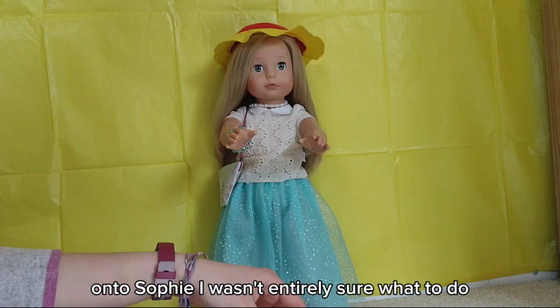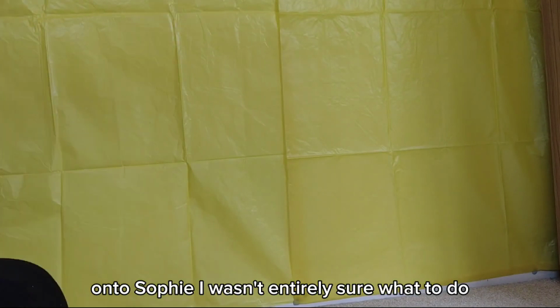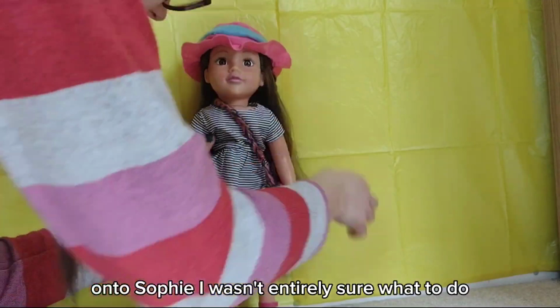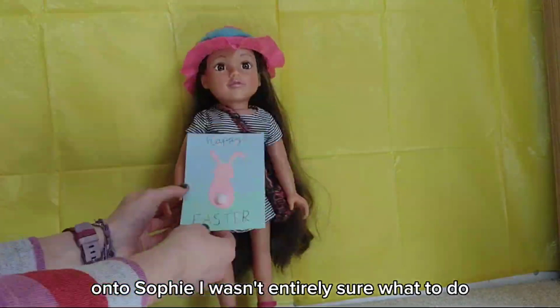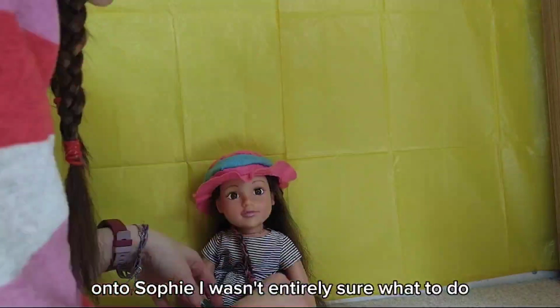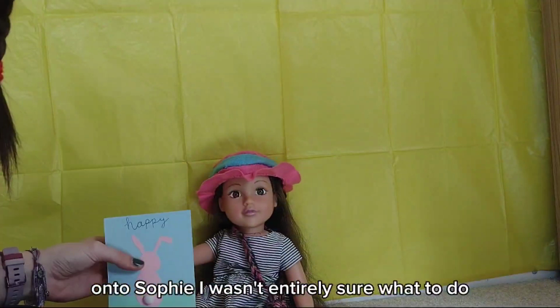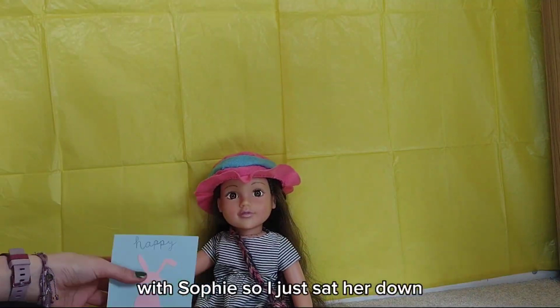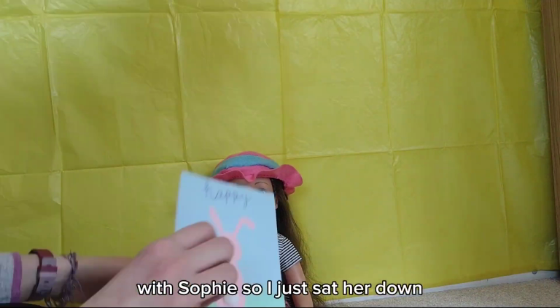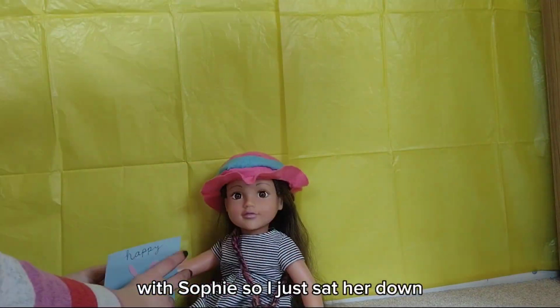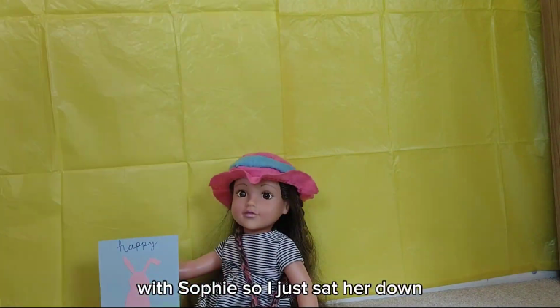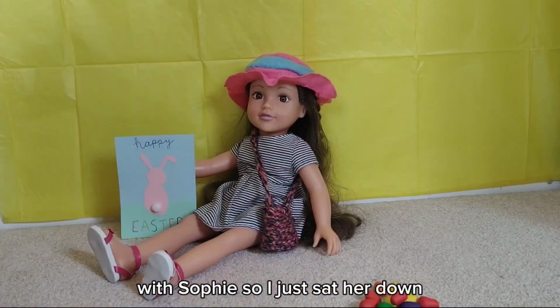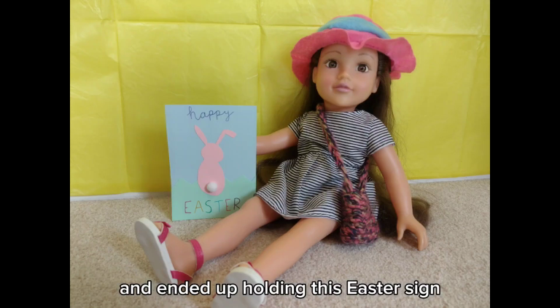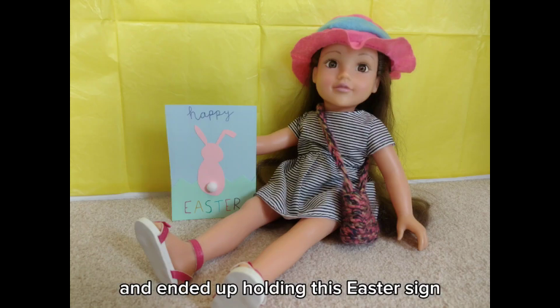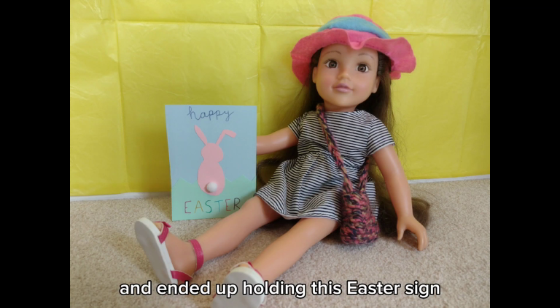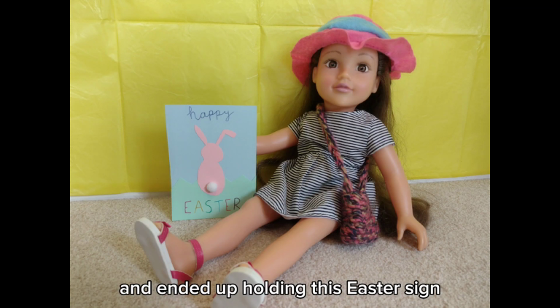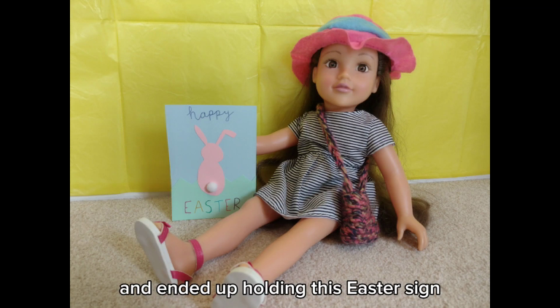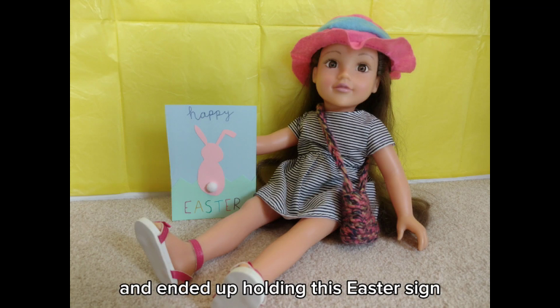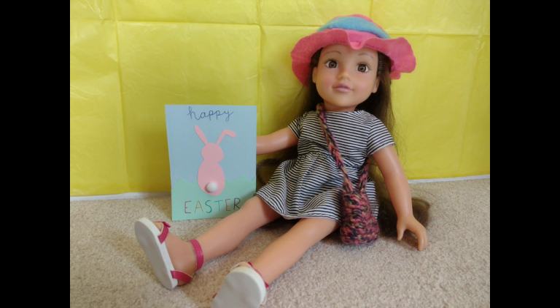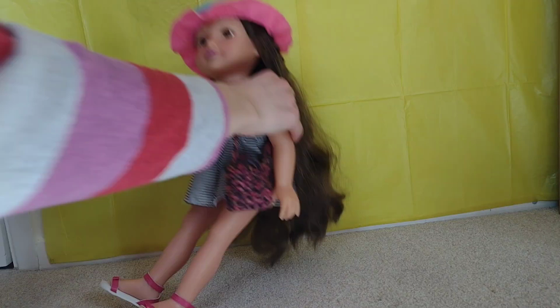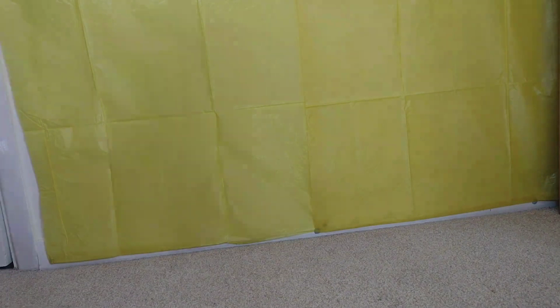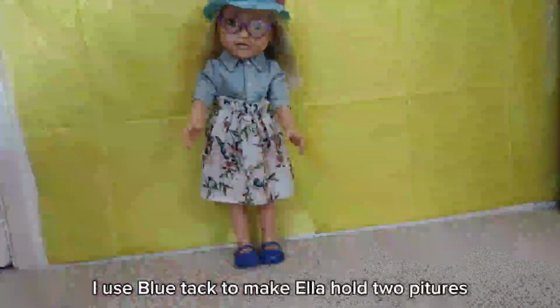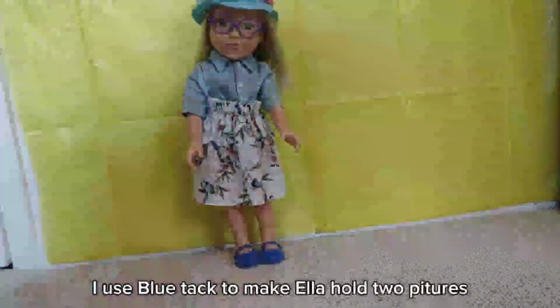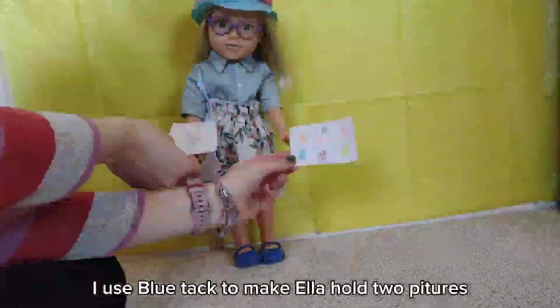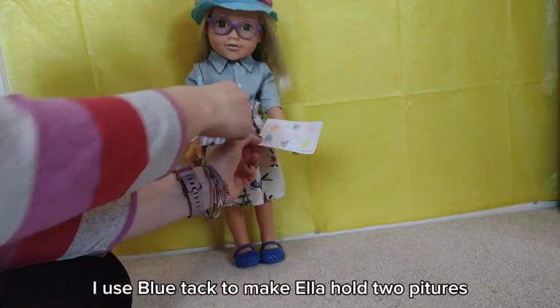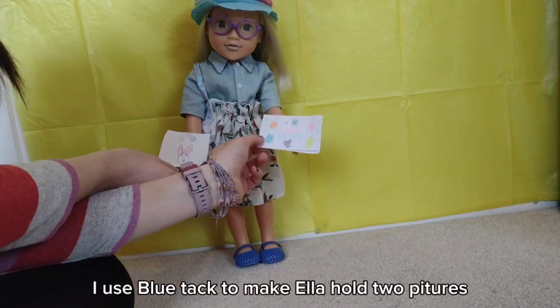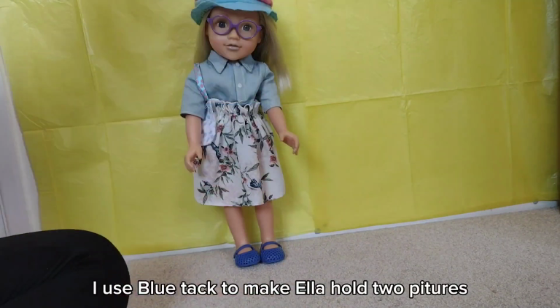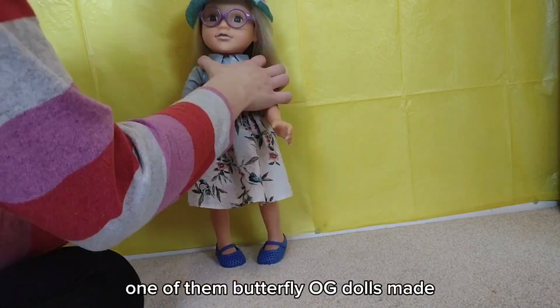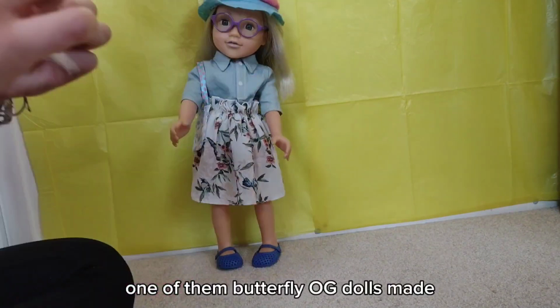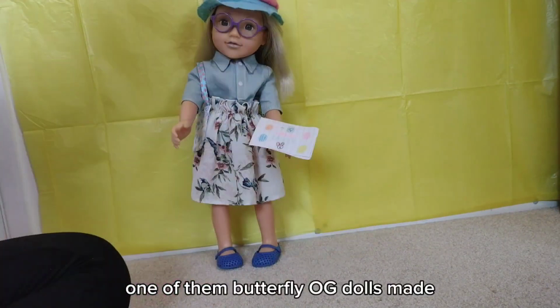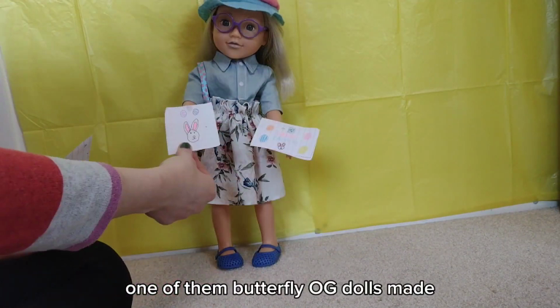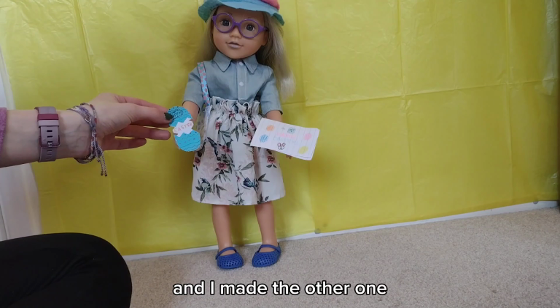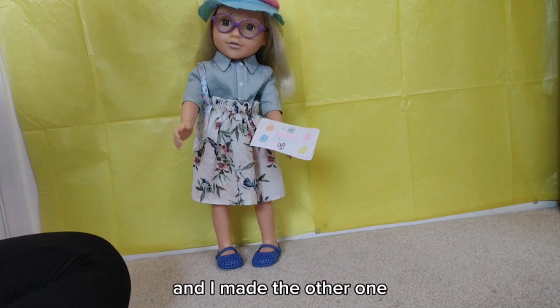Onto Sophie. I wasn't entirely sure what to do with Sophie, so I just sat her down and had her holding the Easter sign. For Ella, I used Blu Tack to make her hold two pictures — one of them Butterflyer G dolls made, and I made the other one.